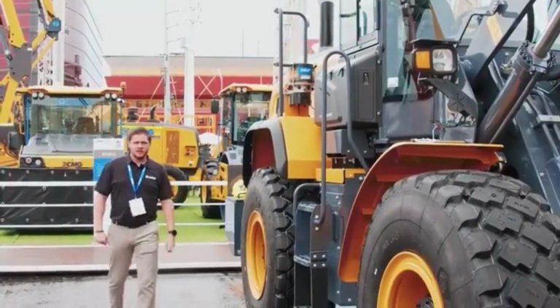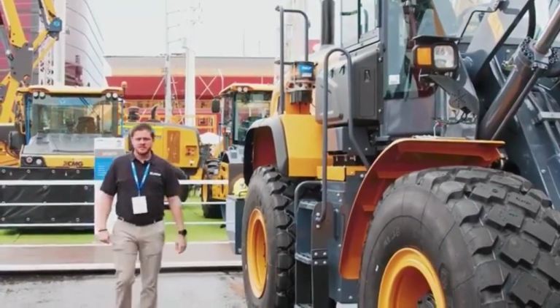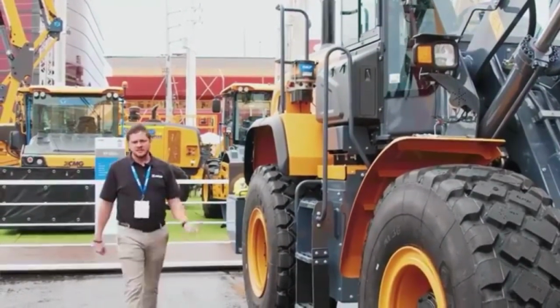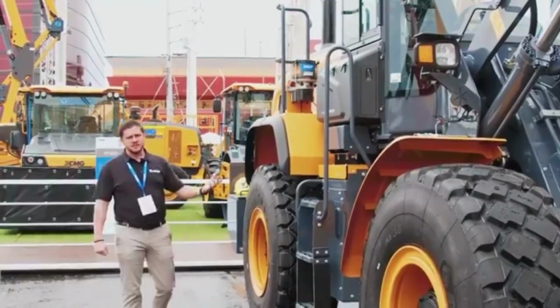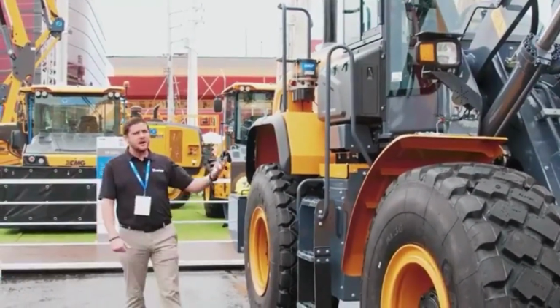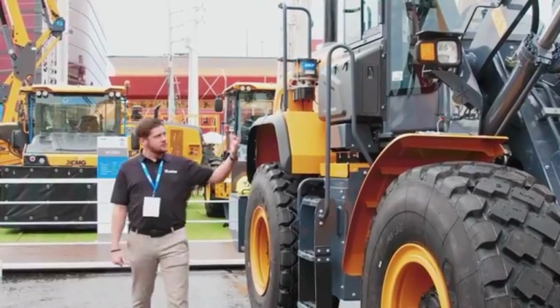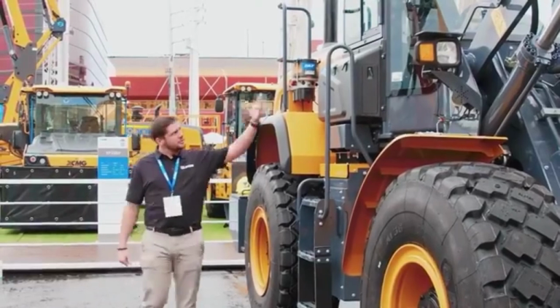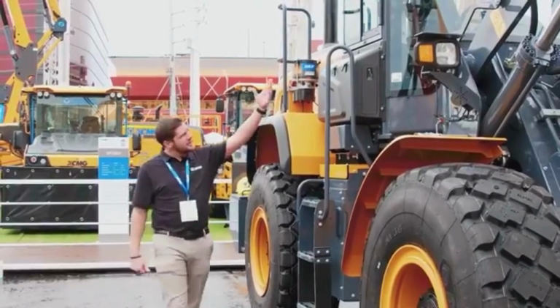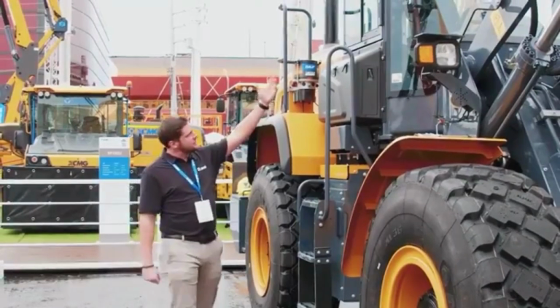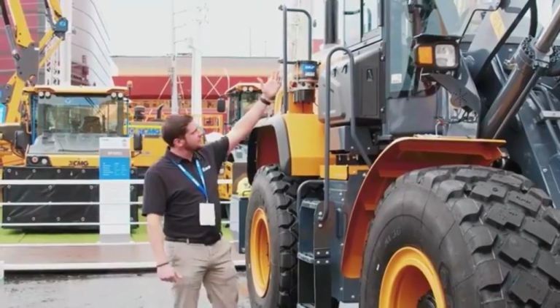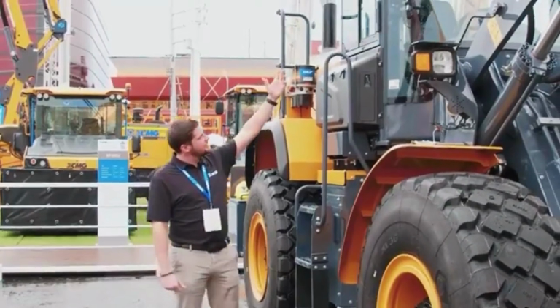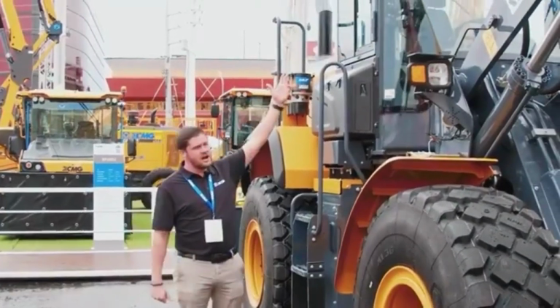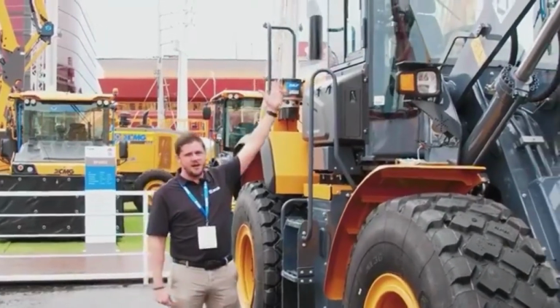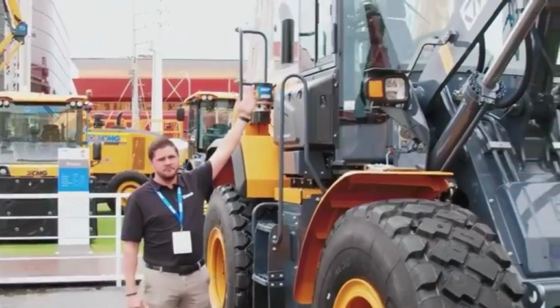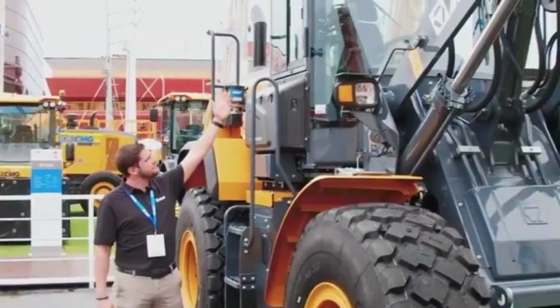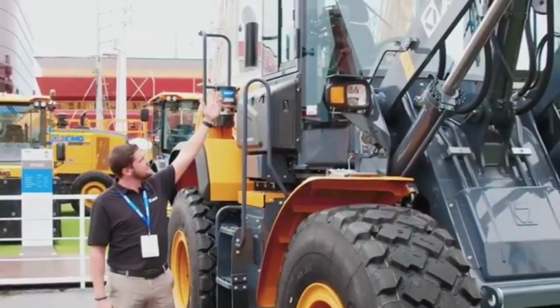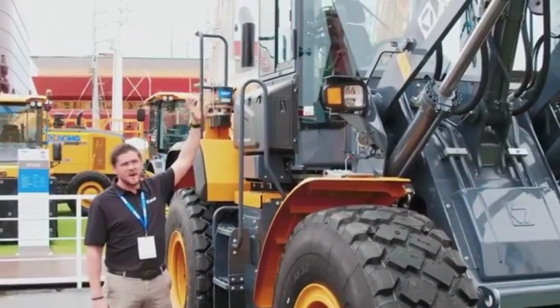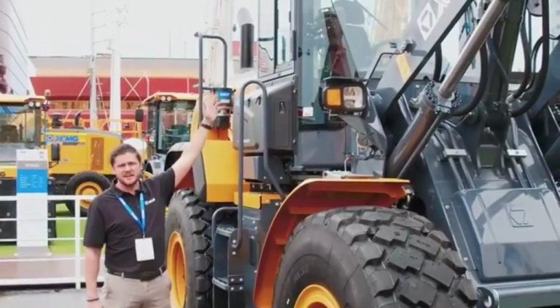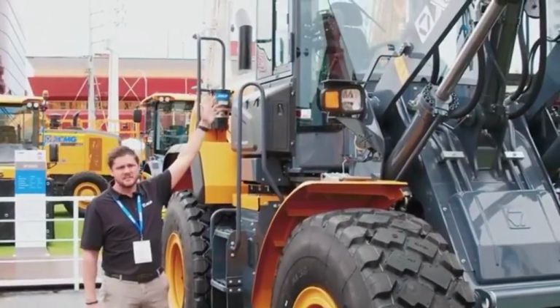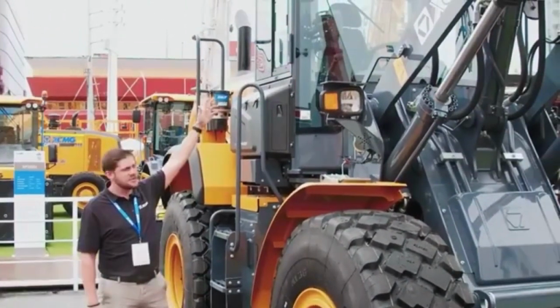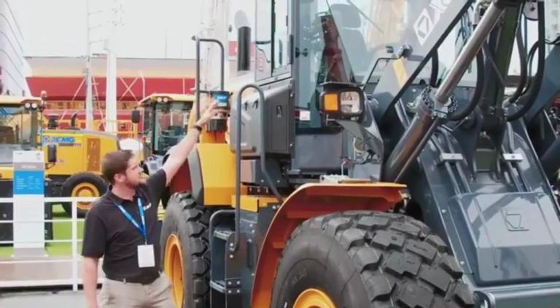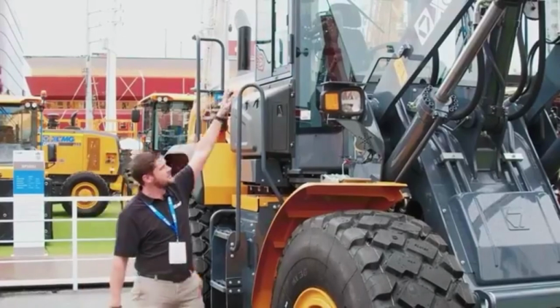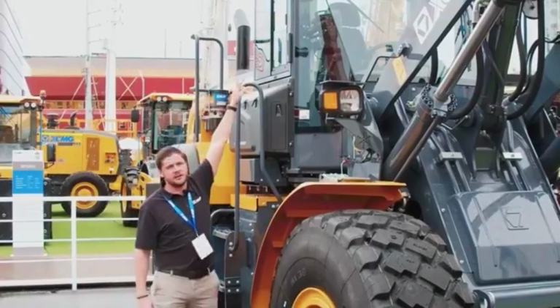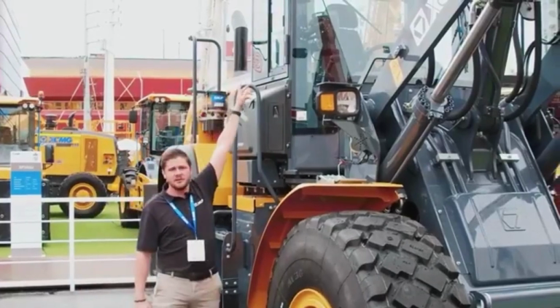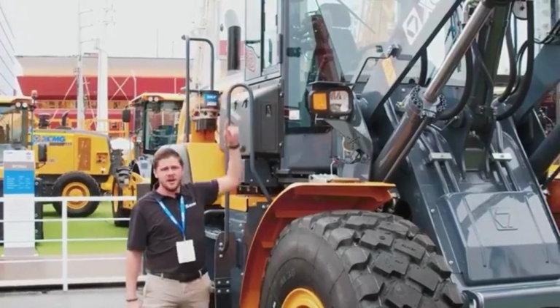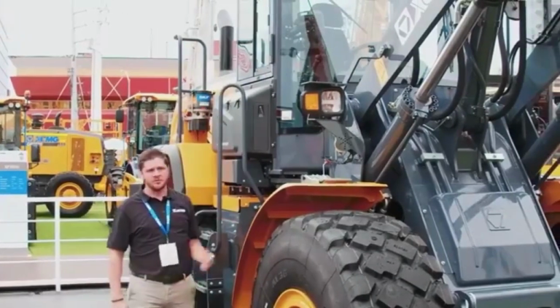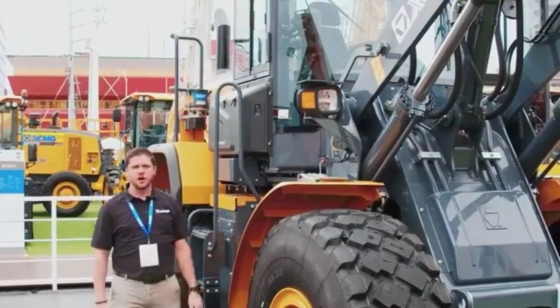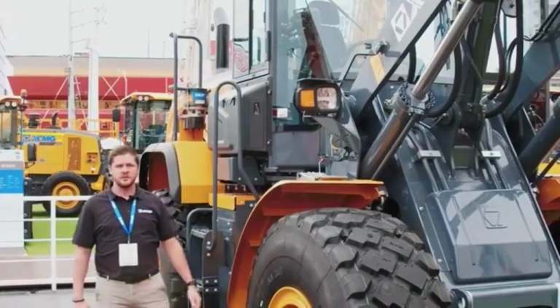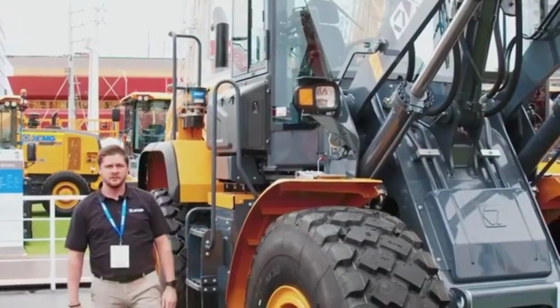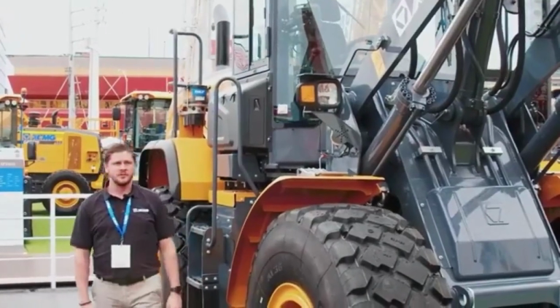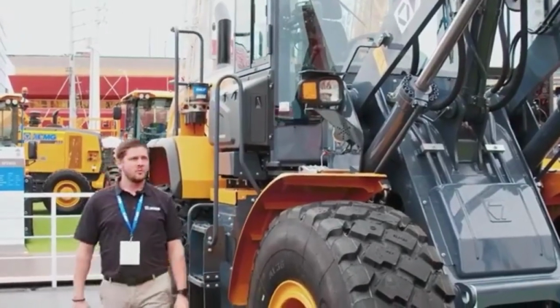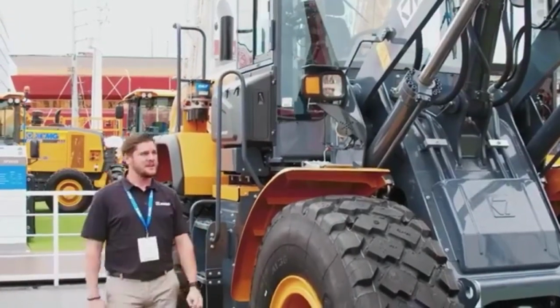And this is a good spot to put your eyes on the weigh scale system. You can see there's a printer here. We use a Hirschman weigh scale.